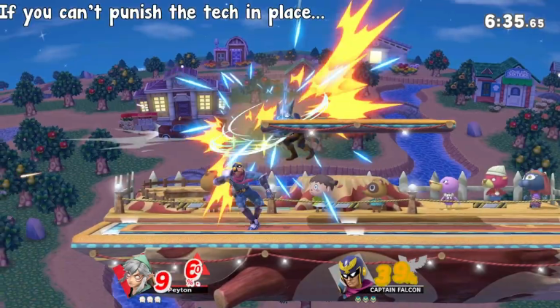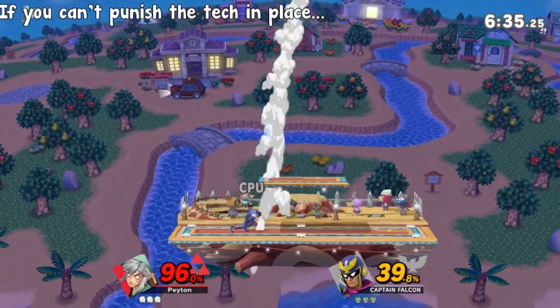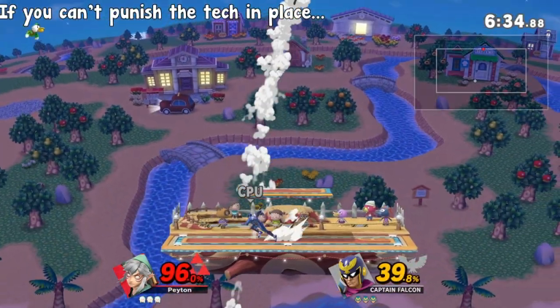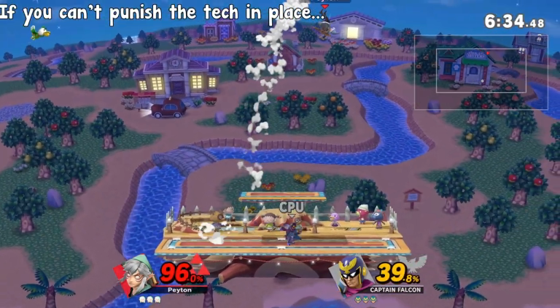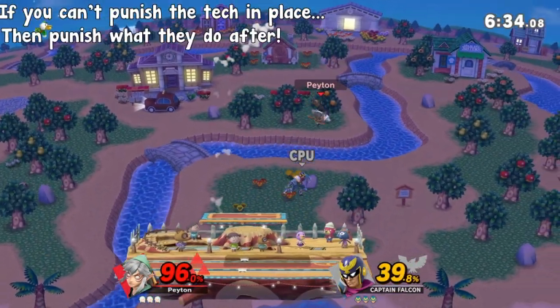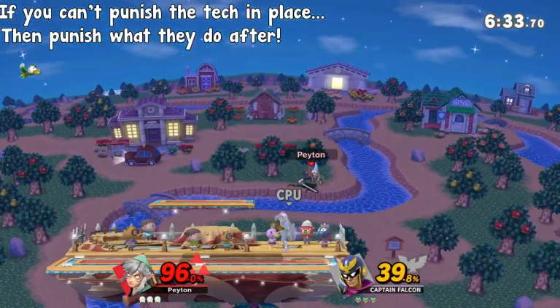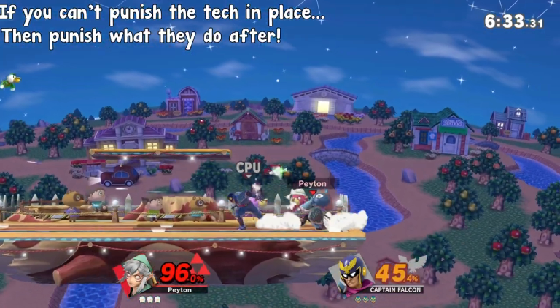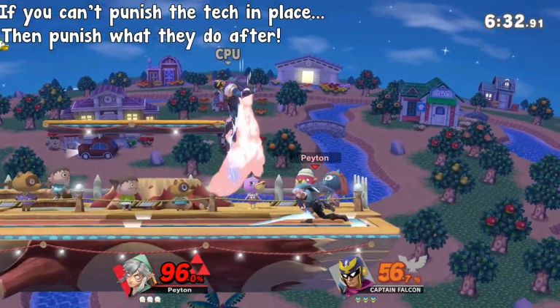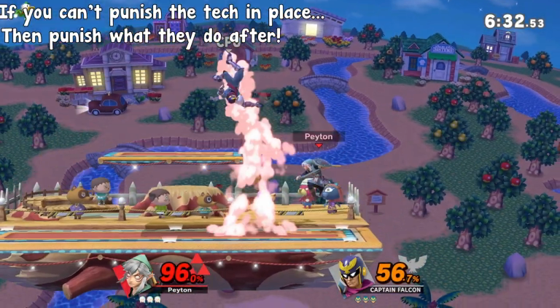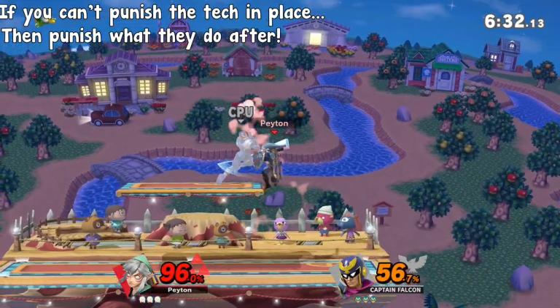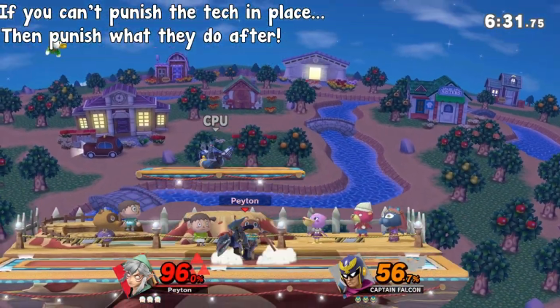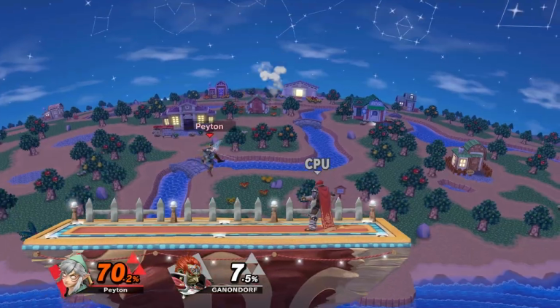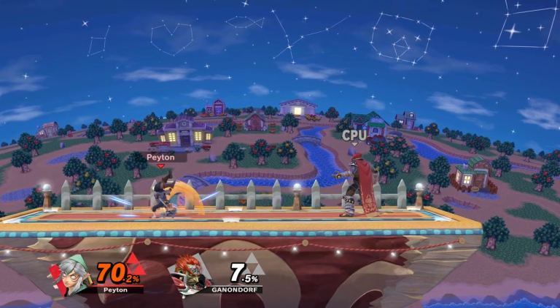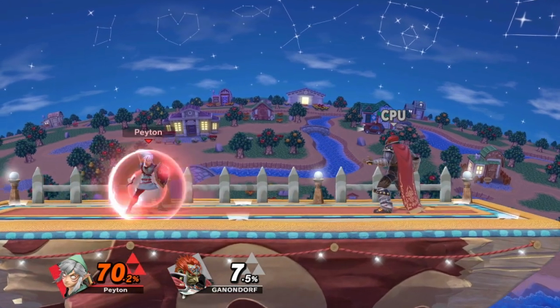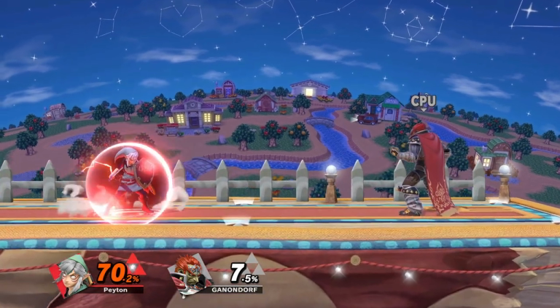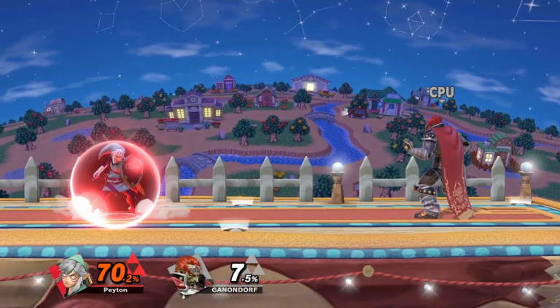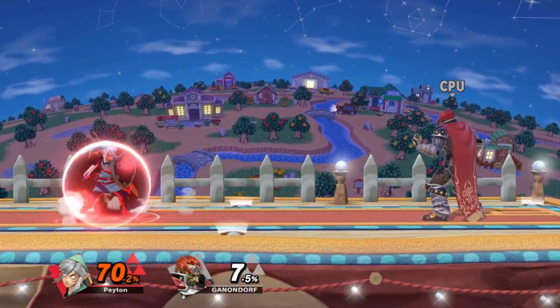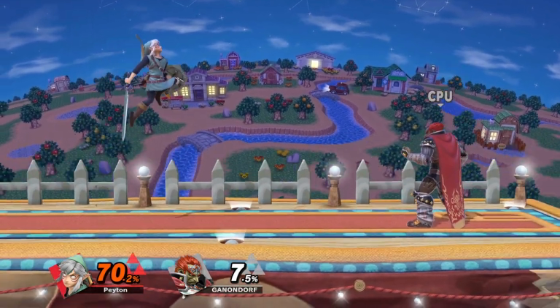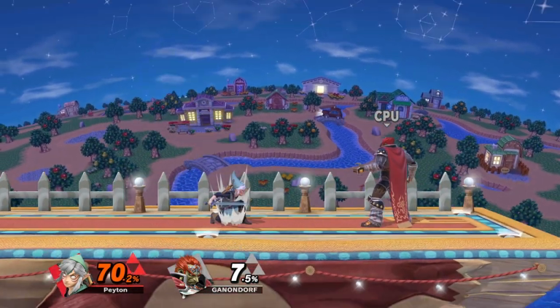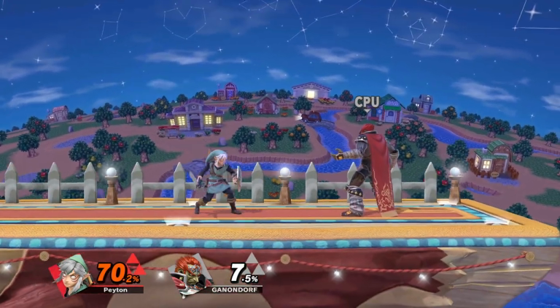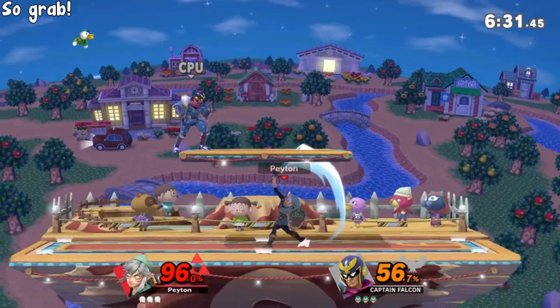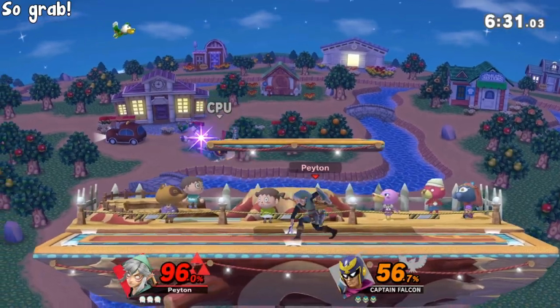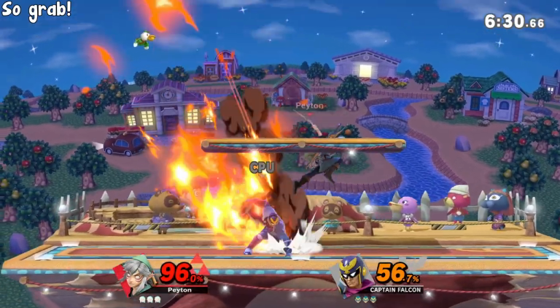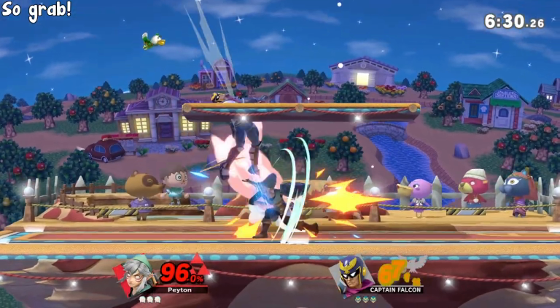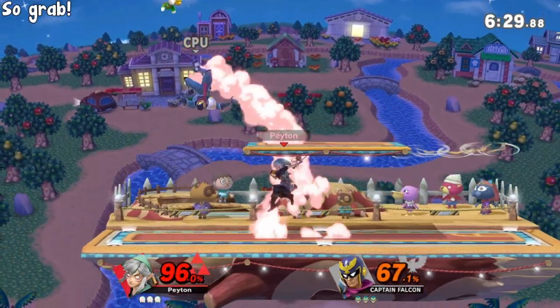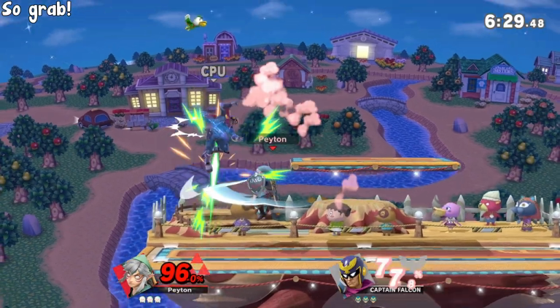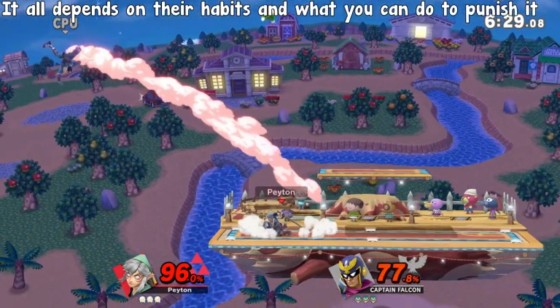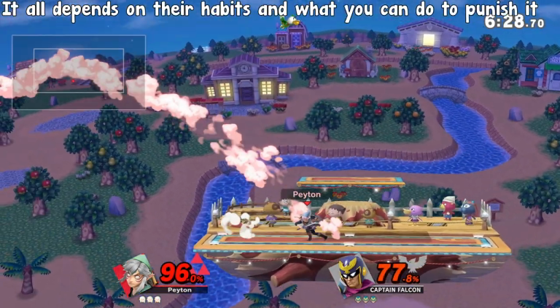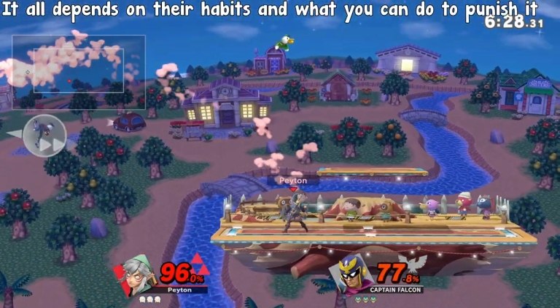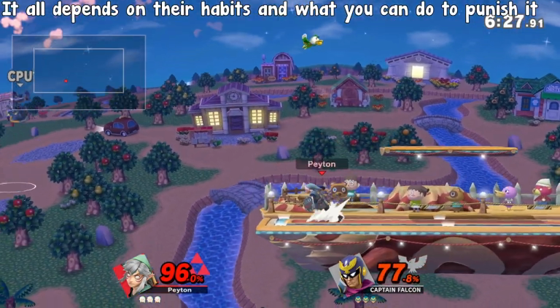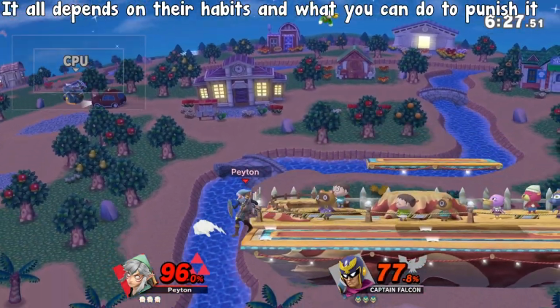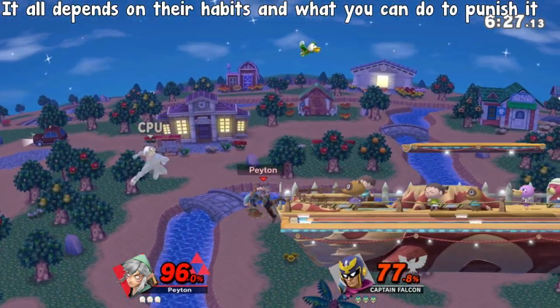If you can't punish the initial option, then you might be able to read what they do after. I like to shield after tech in place, for example, in which case you can punish with a grab. It all depends on what they like to do.